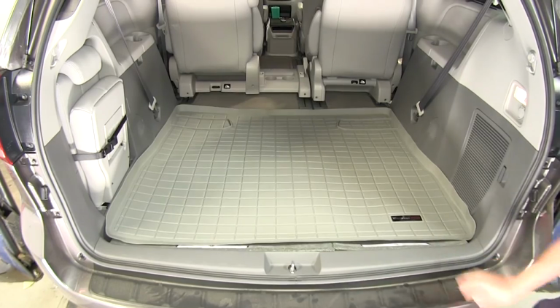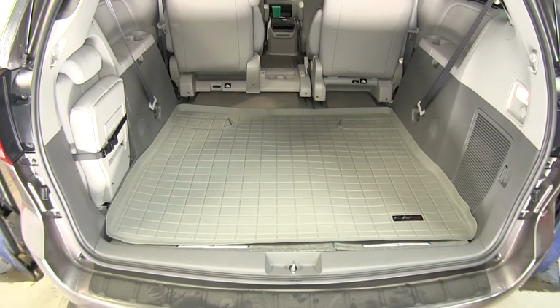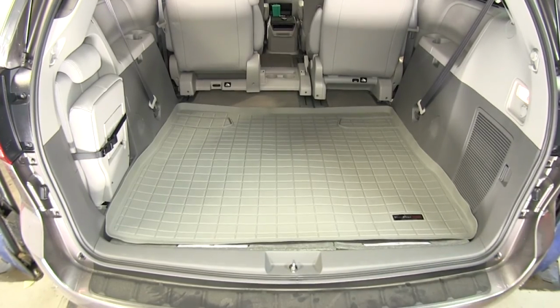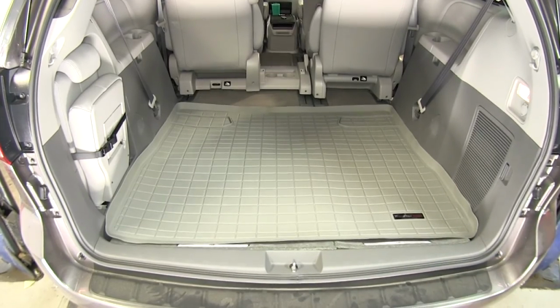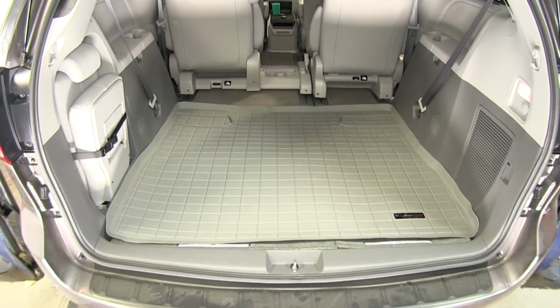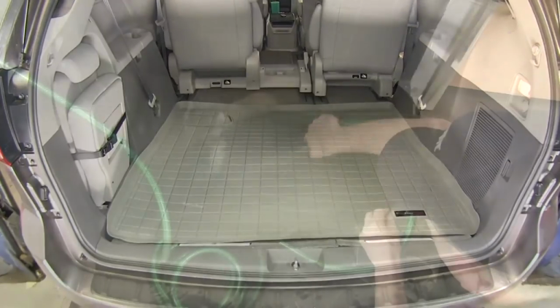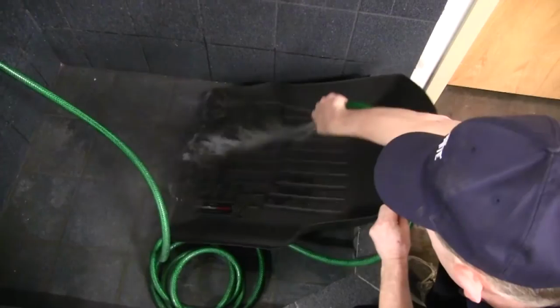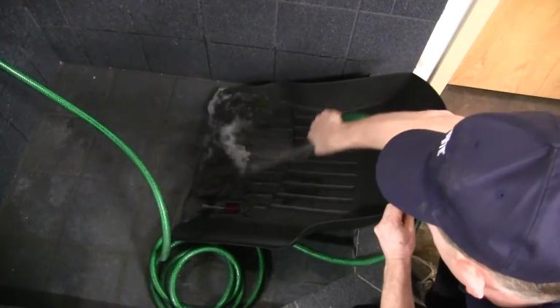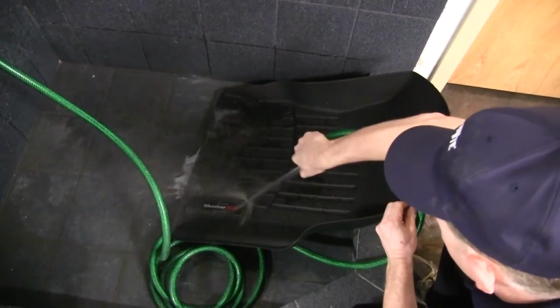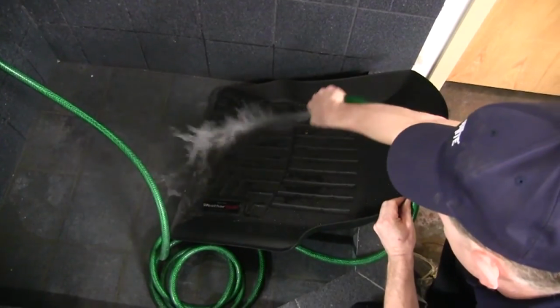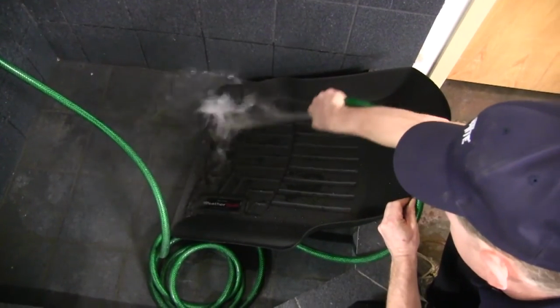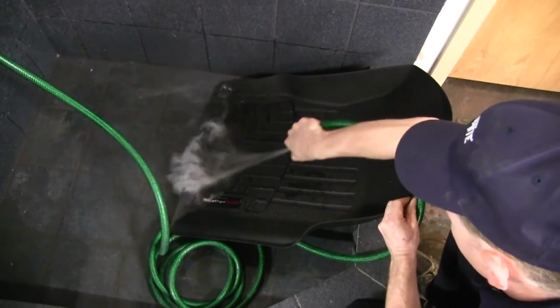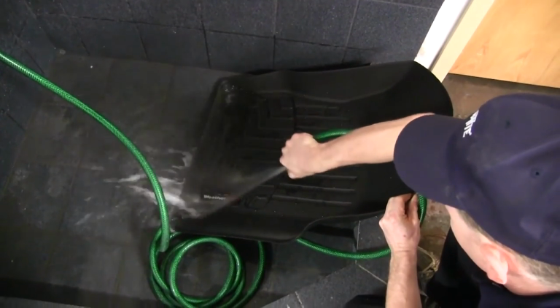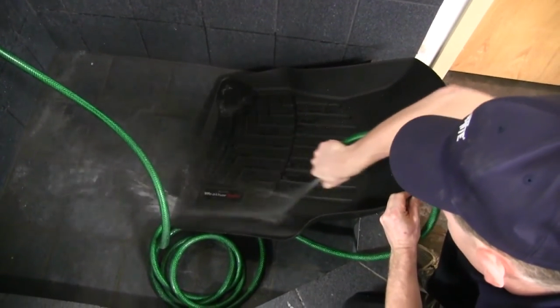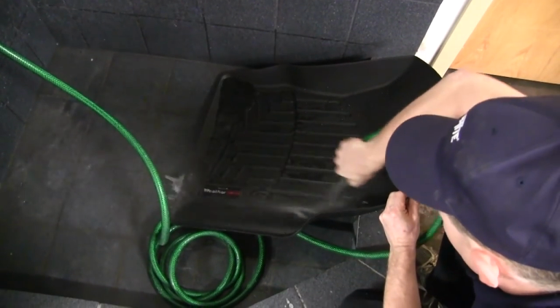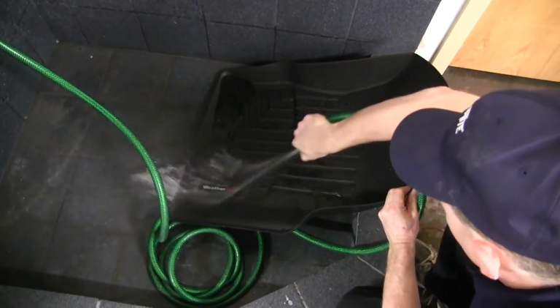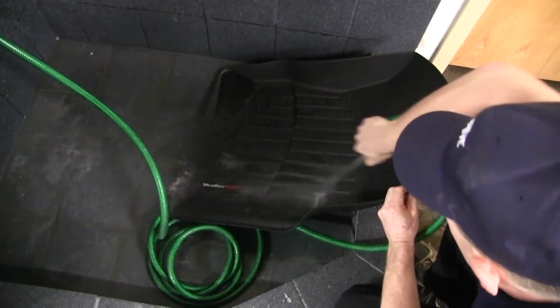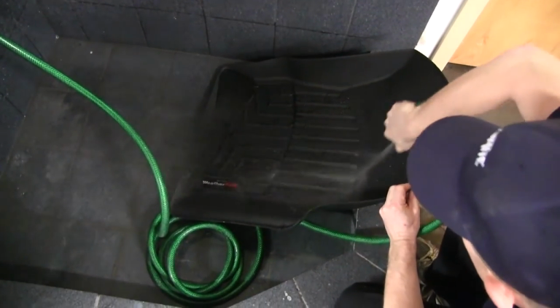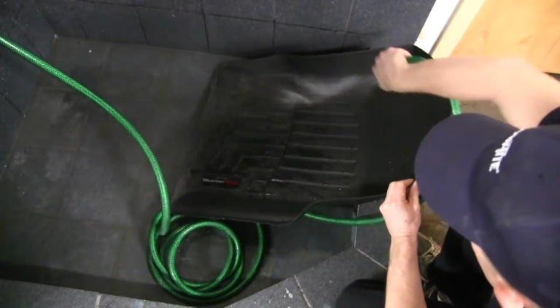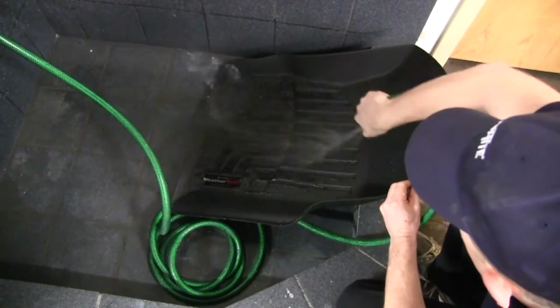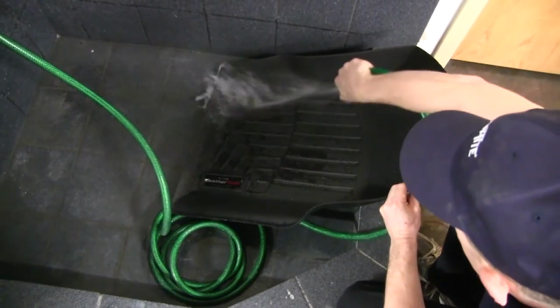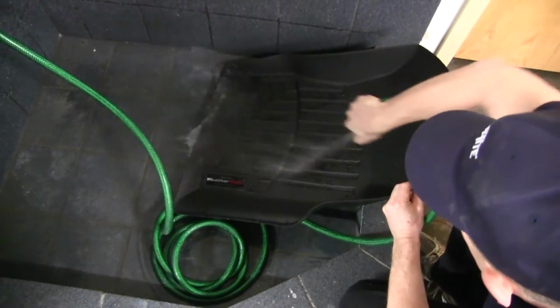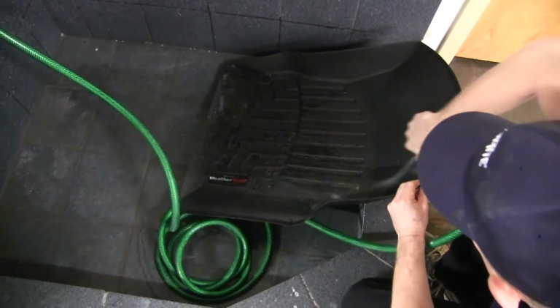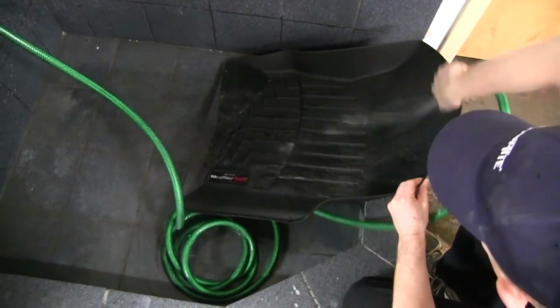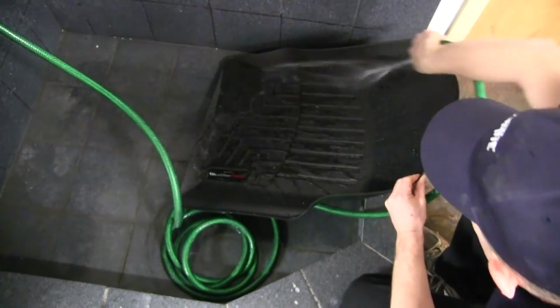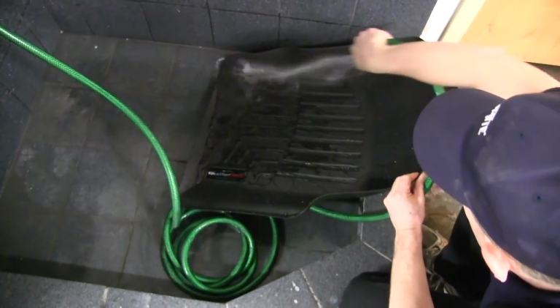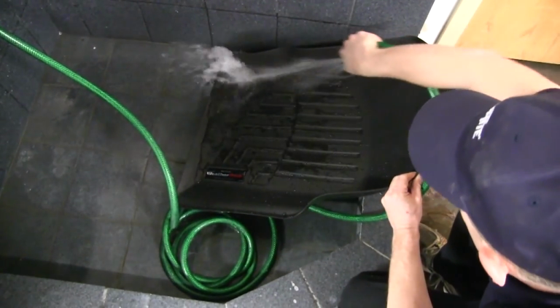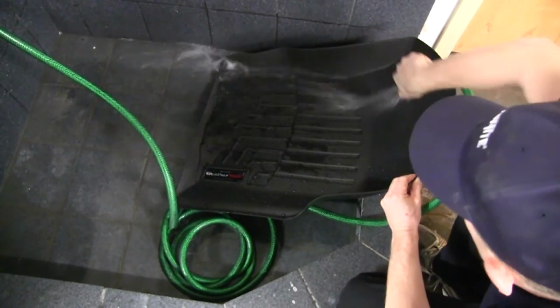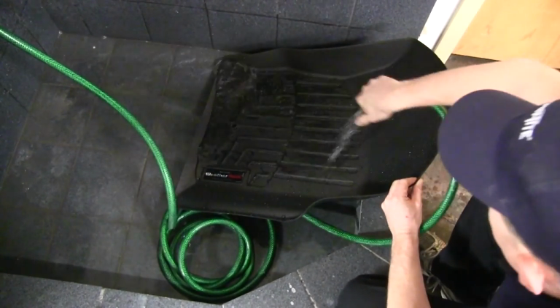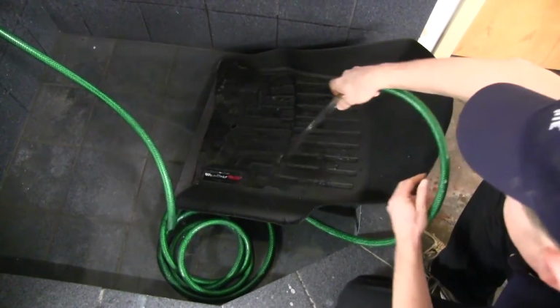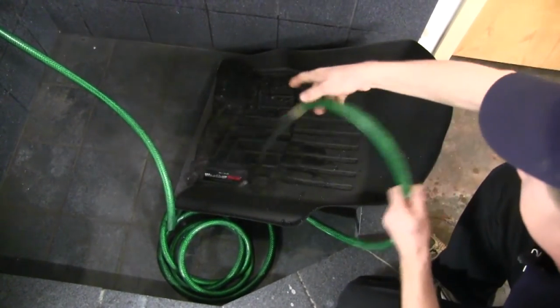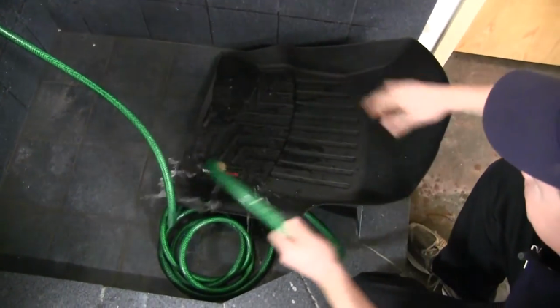If you do get these dirty, they're very easy to clean. Simply take them out, hose them off, use some mild soap and water, rinse them off, and you're good to go.